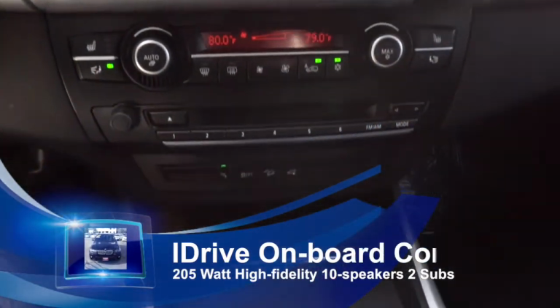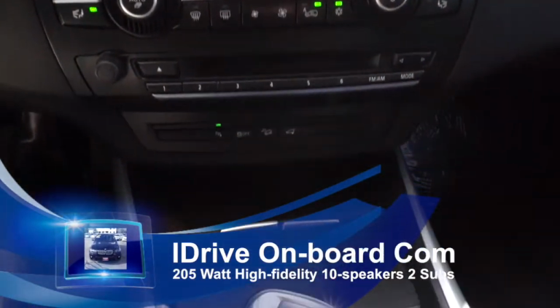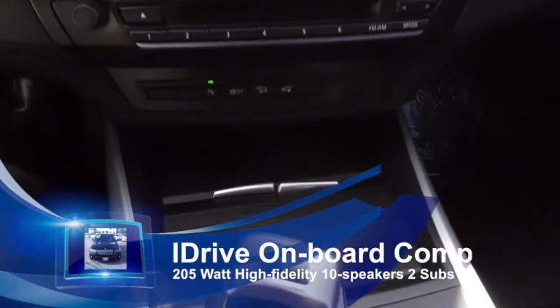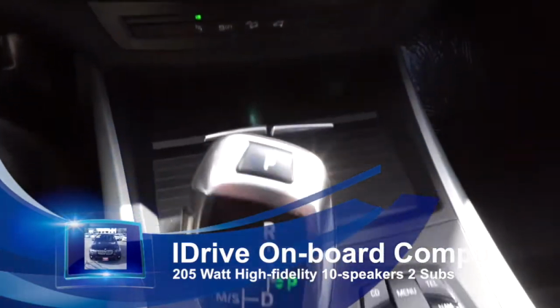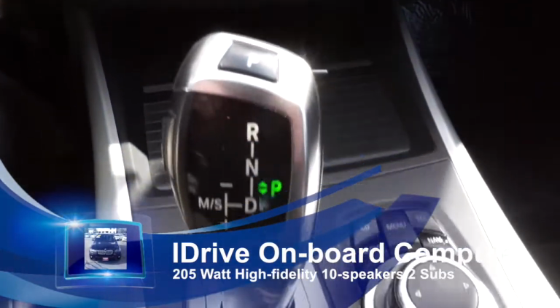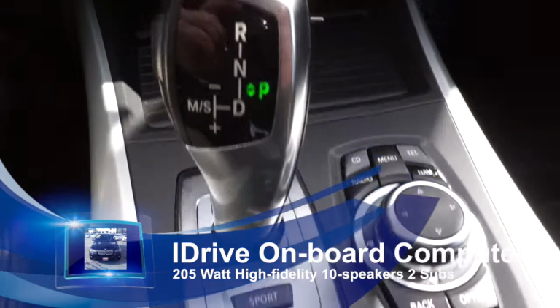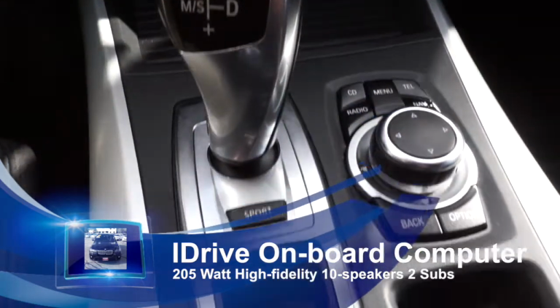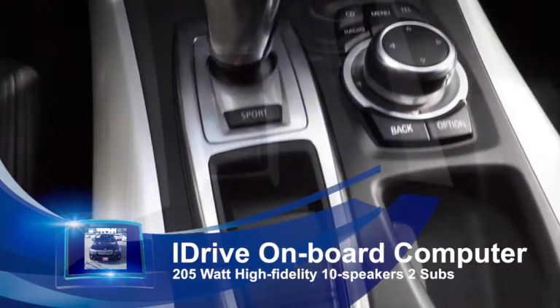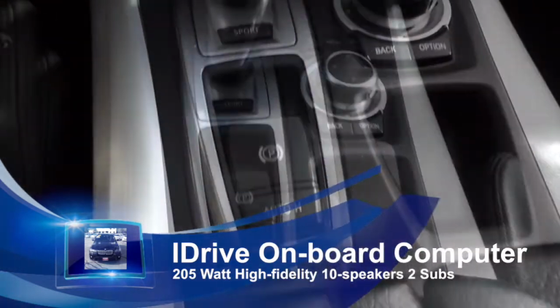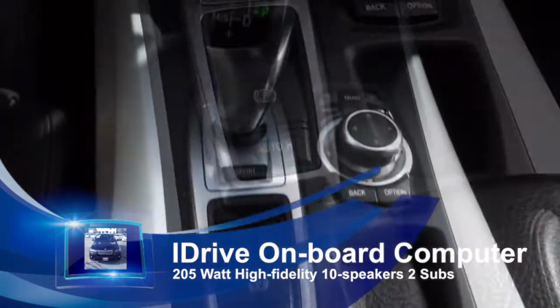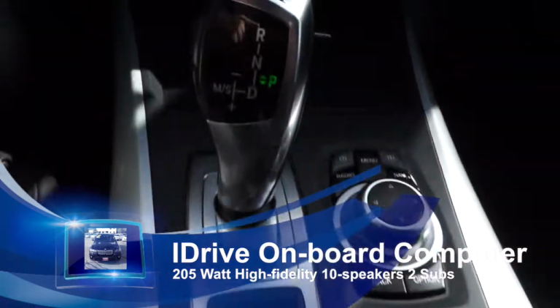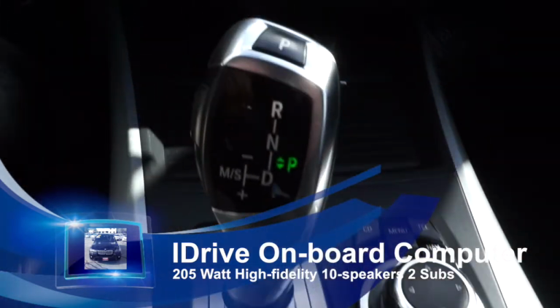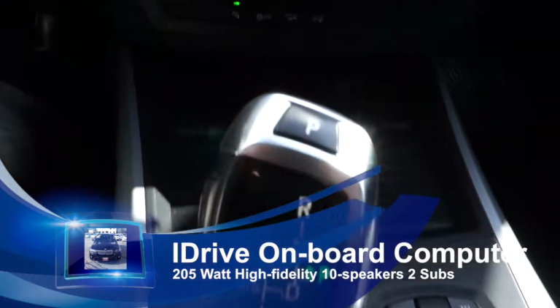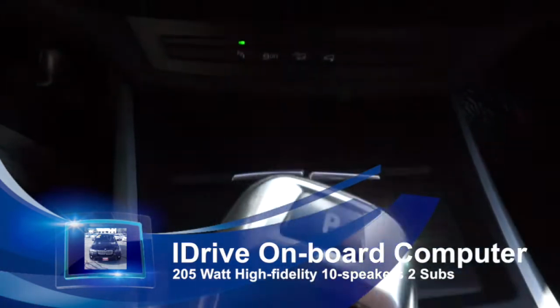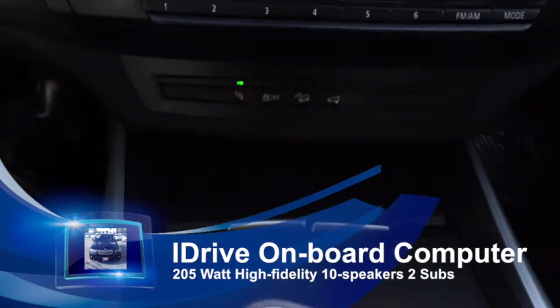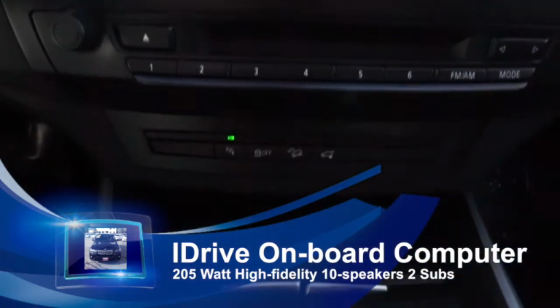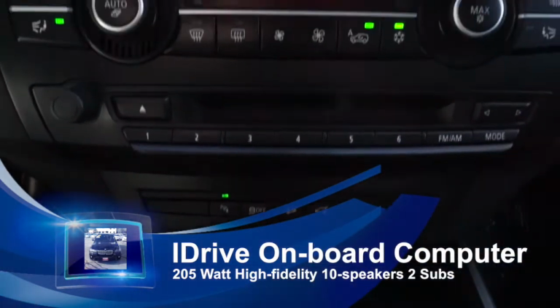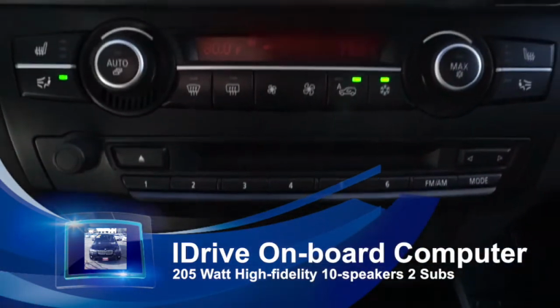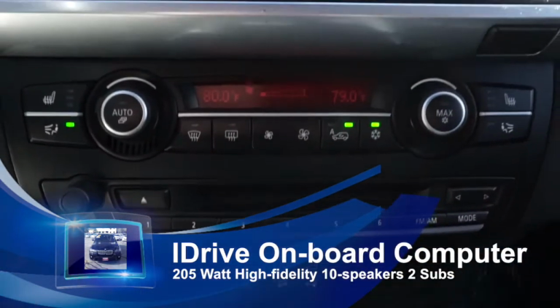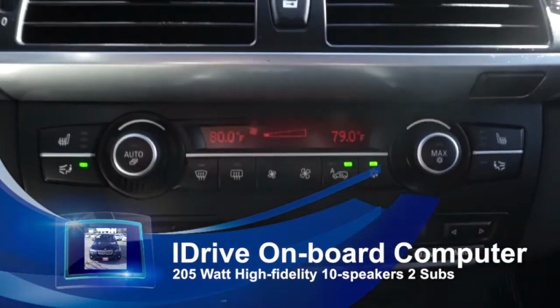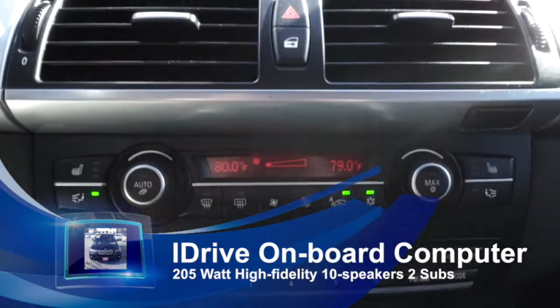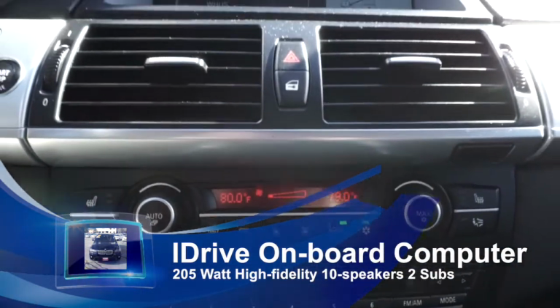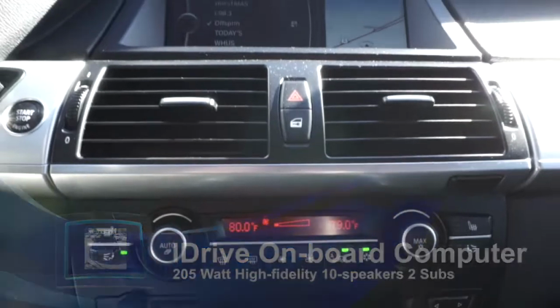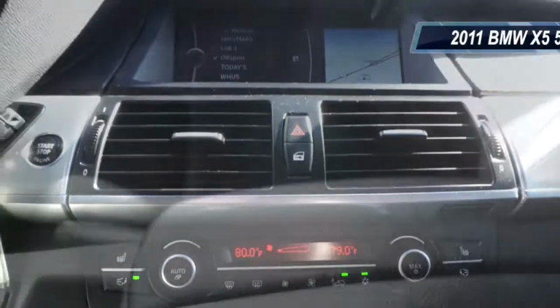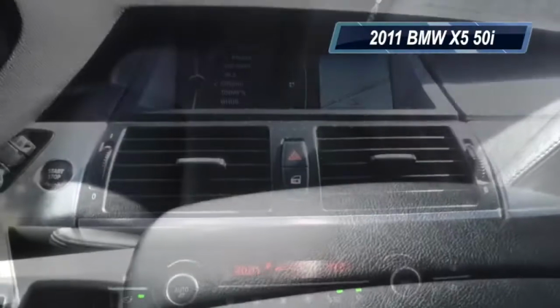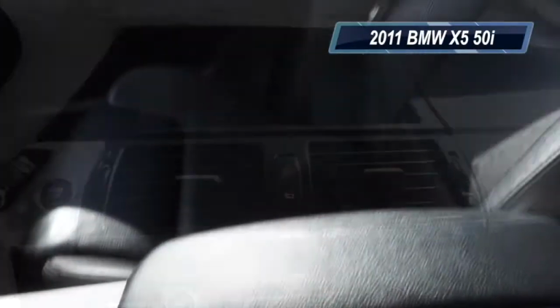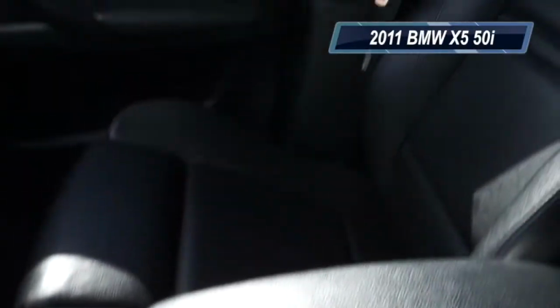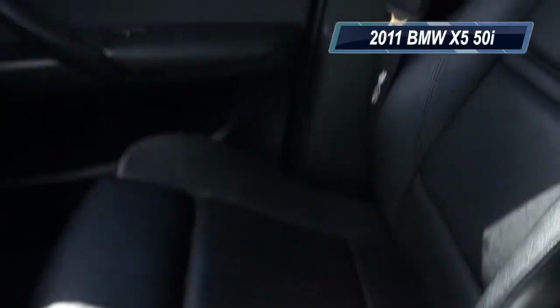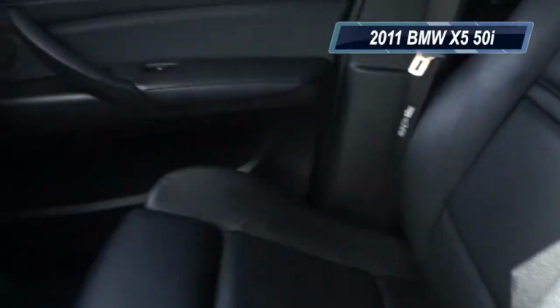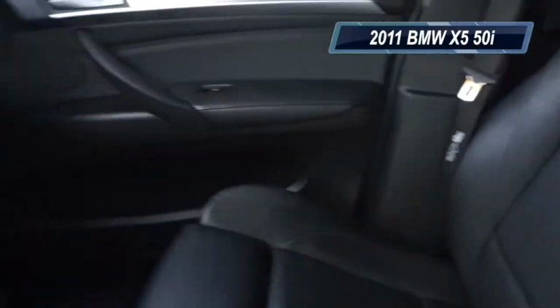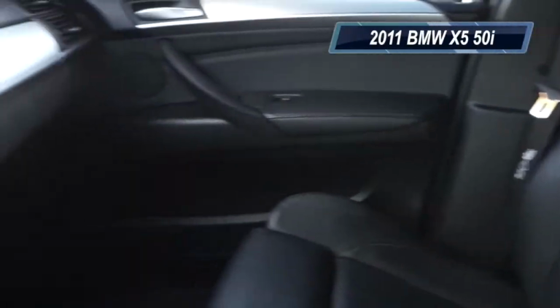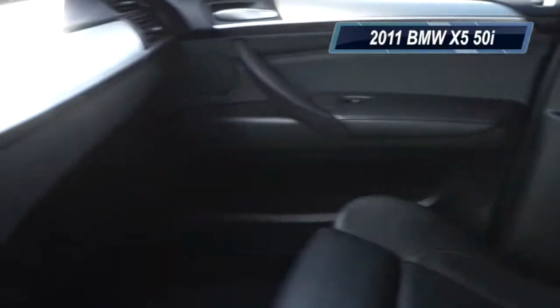This stereo system has 205 watts of high-fidelity power with 10 speakers and two subwoofers. You're going to feel like the prince of Wales driving around this beautiful SUV that has extra sport and extra power.